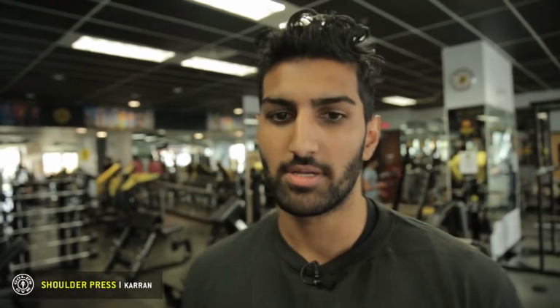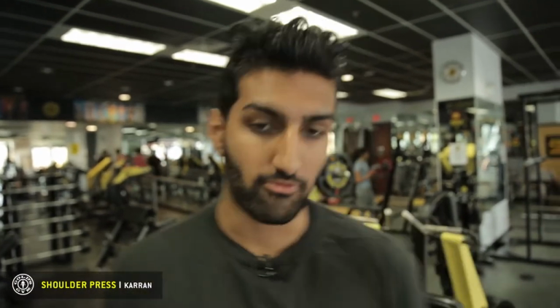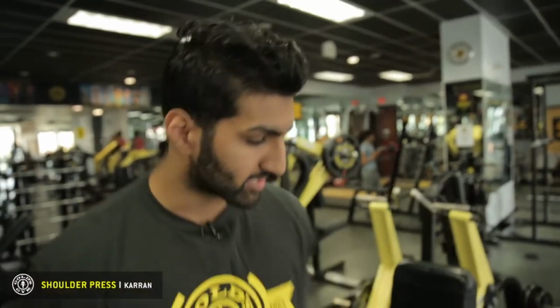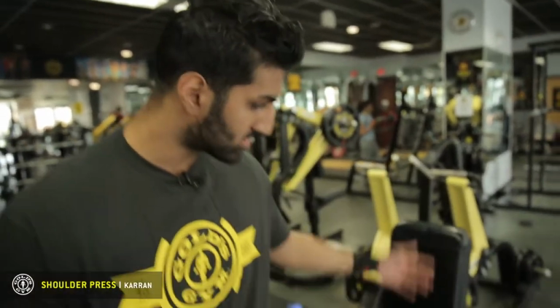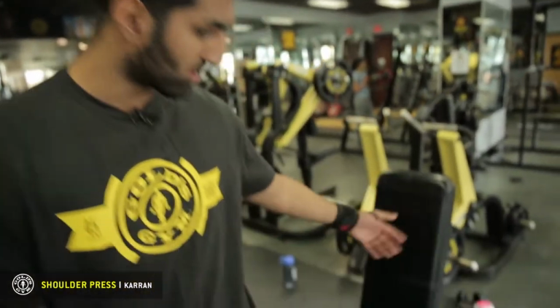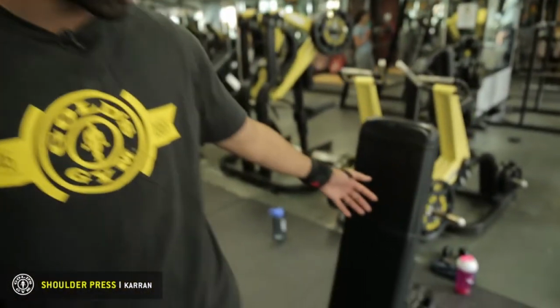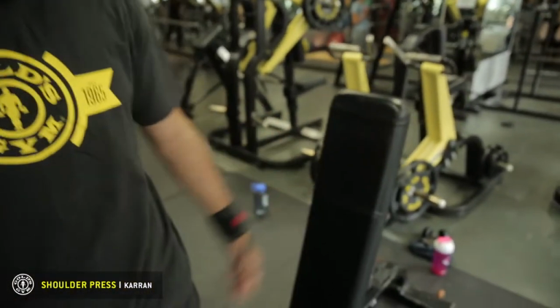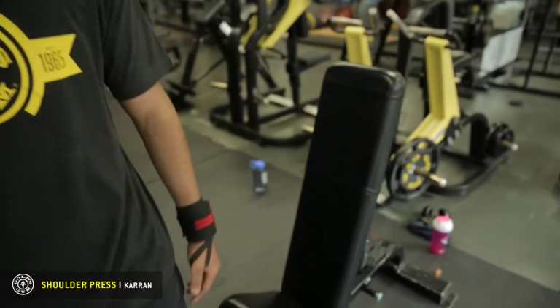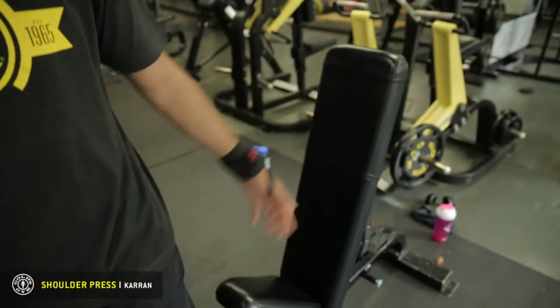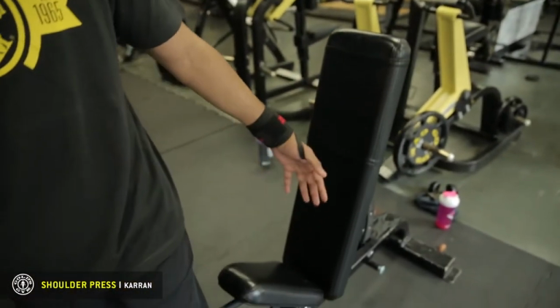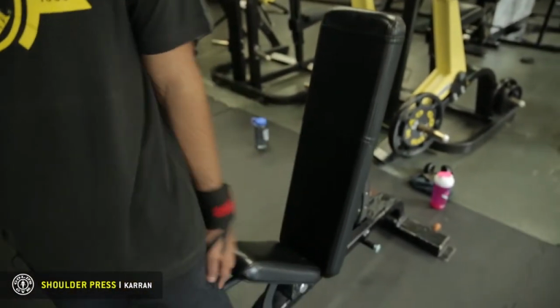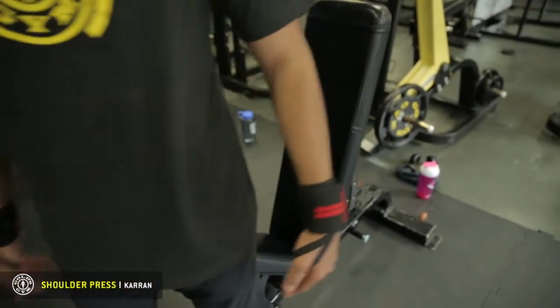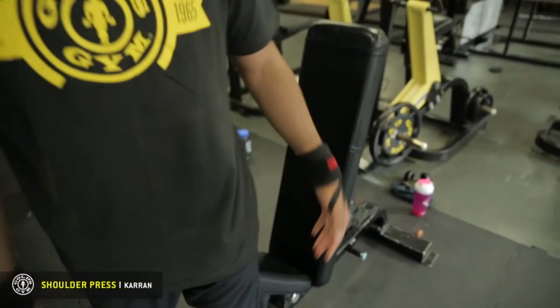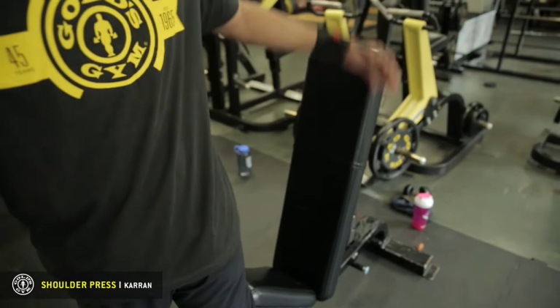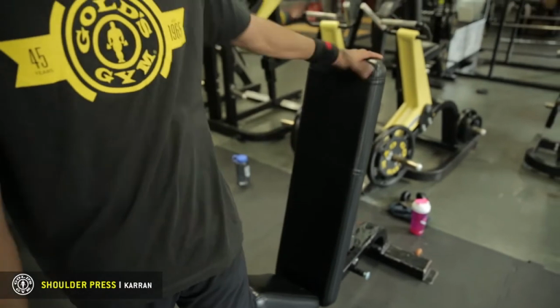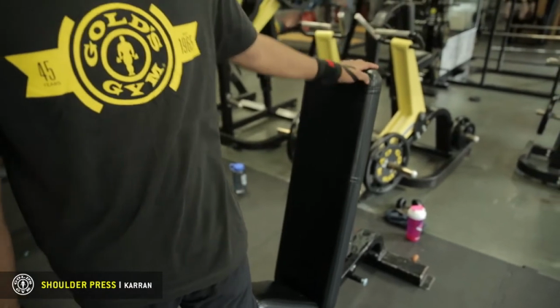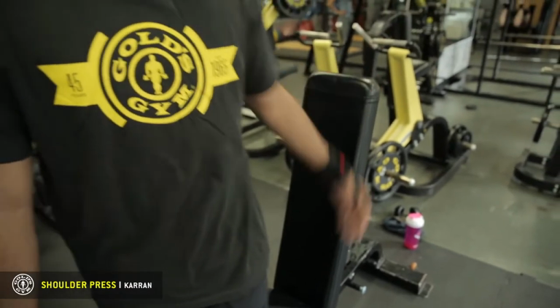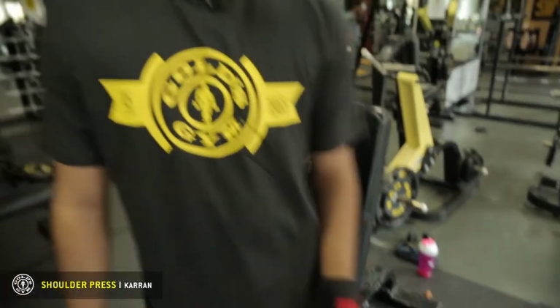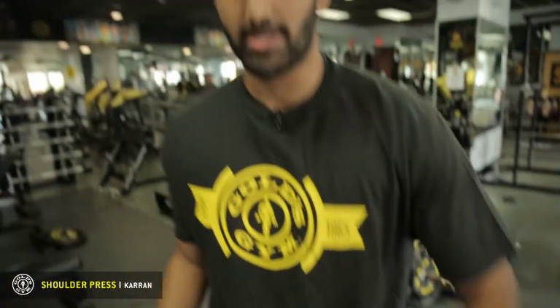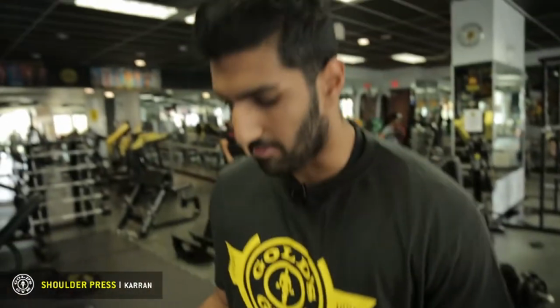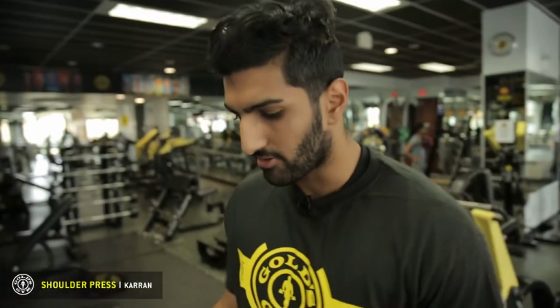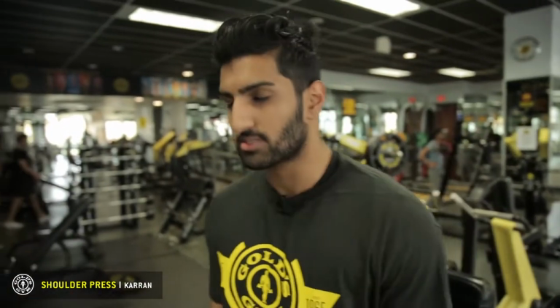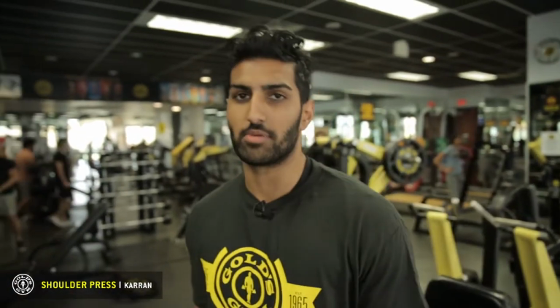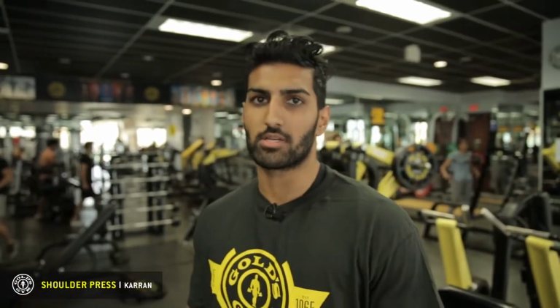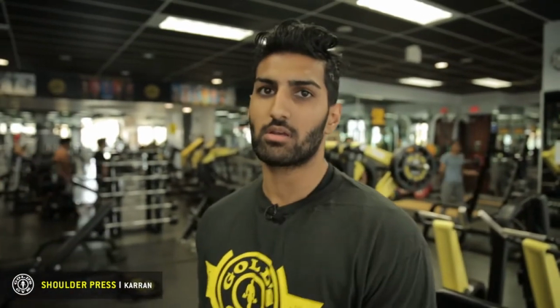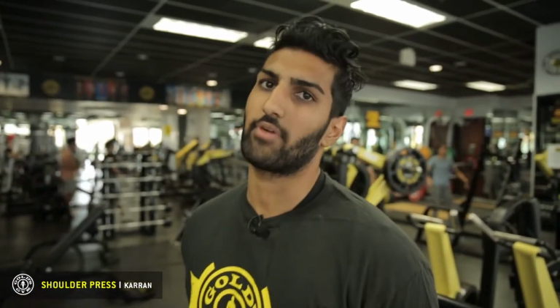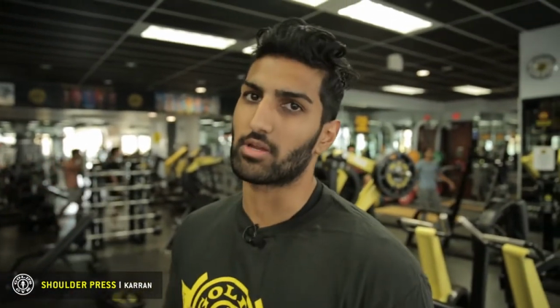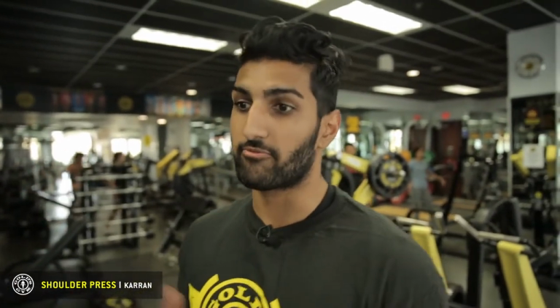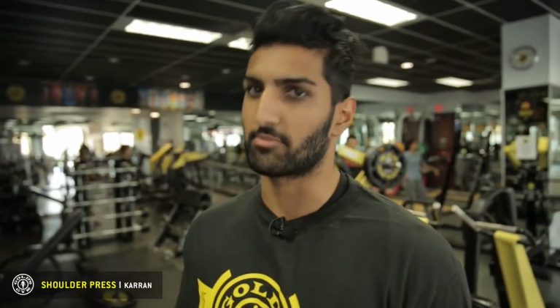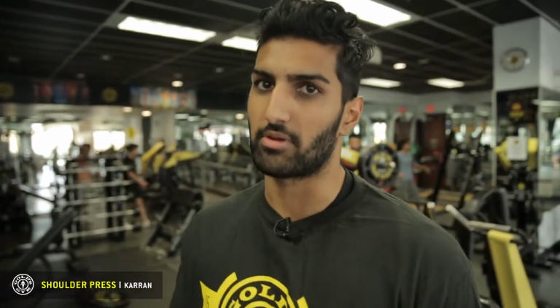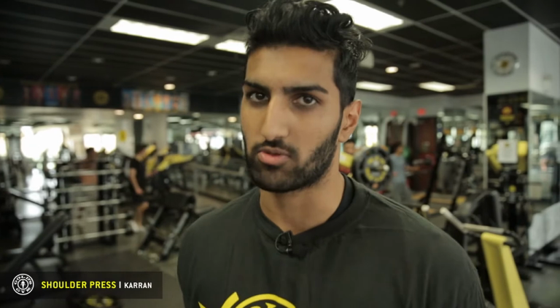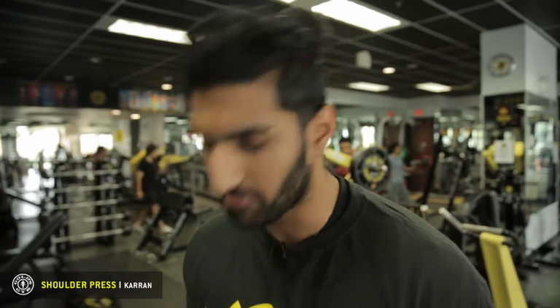So first things first, you want to make sure you have a bench. You can use one with a little bit of a higher backrest. It's a little bit easier — I find you can focus more on the actual movement.